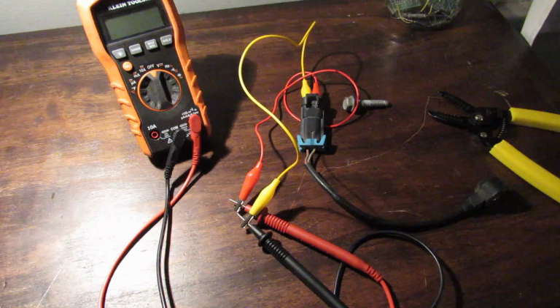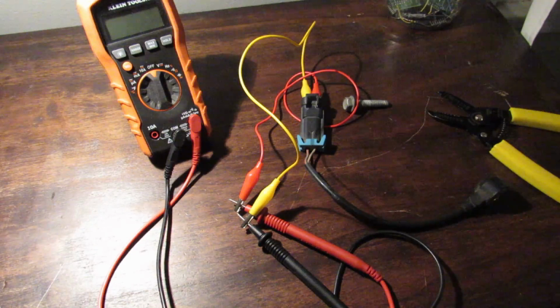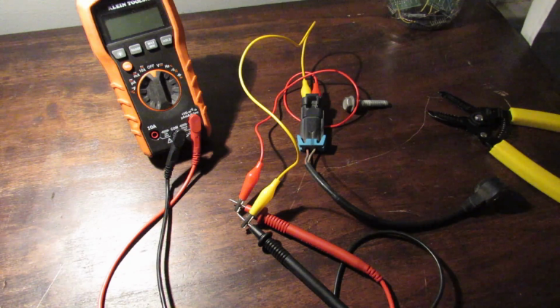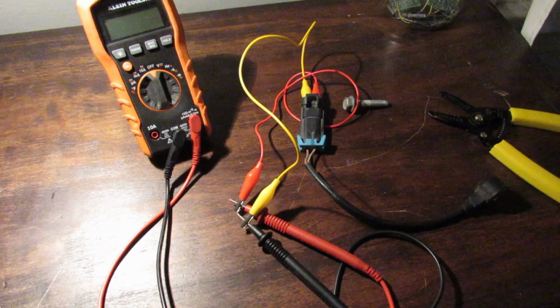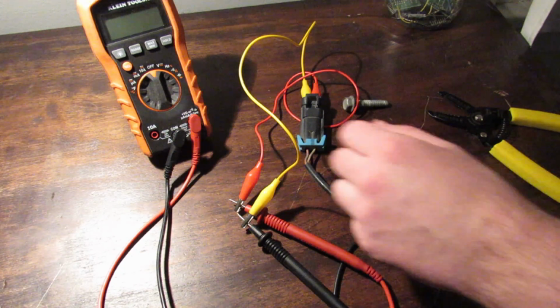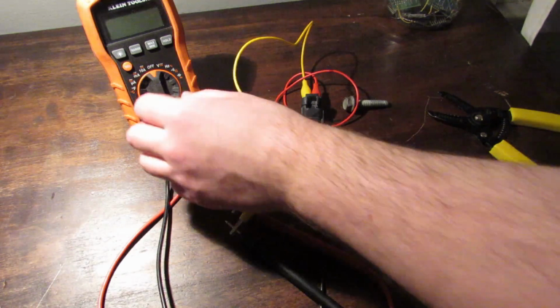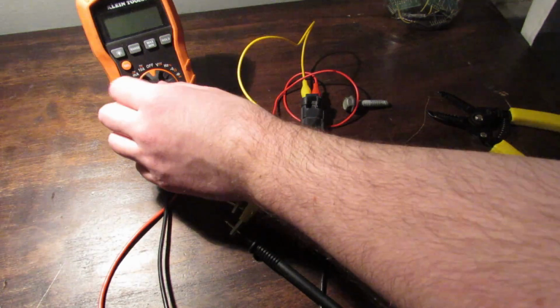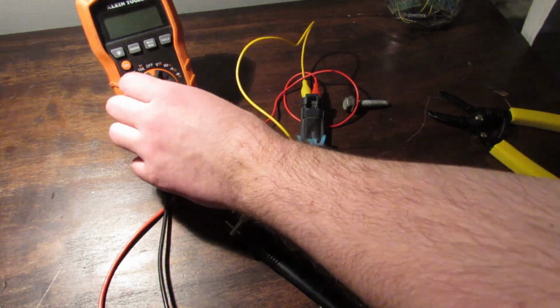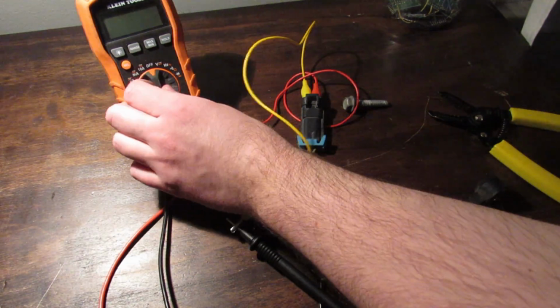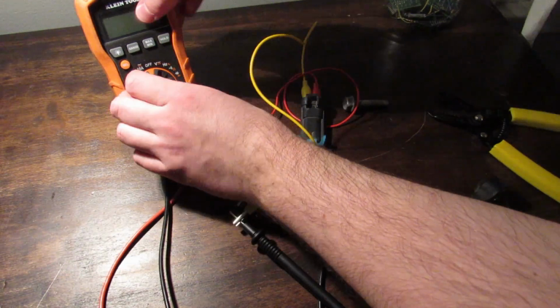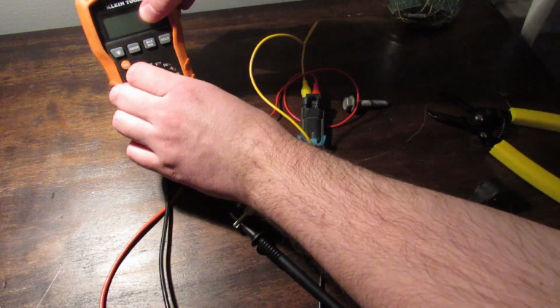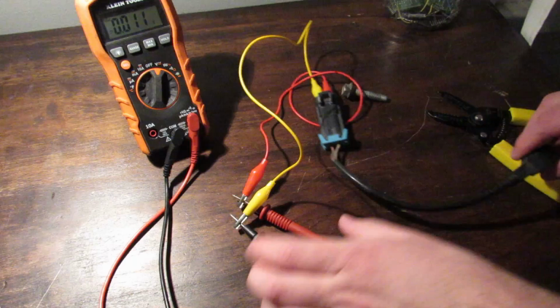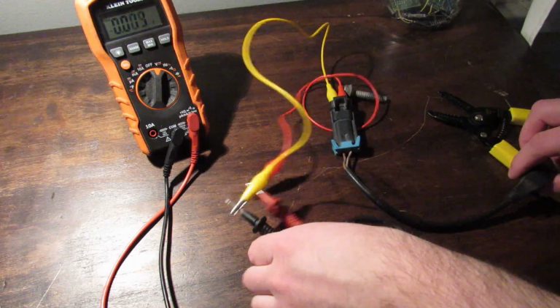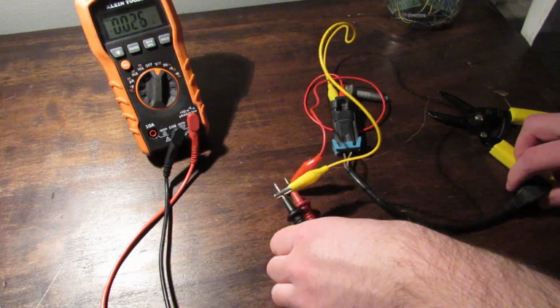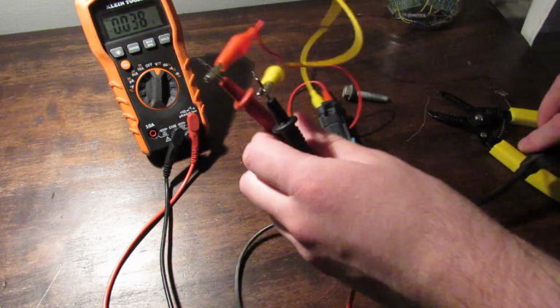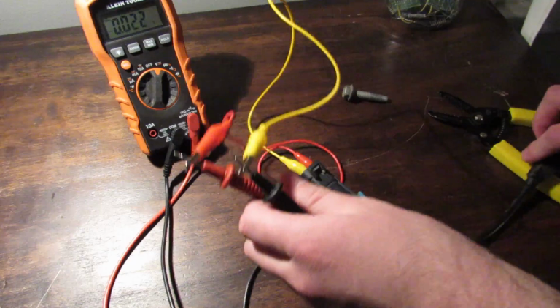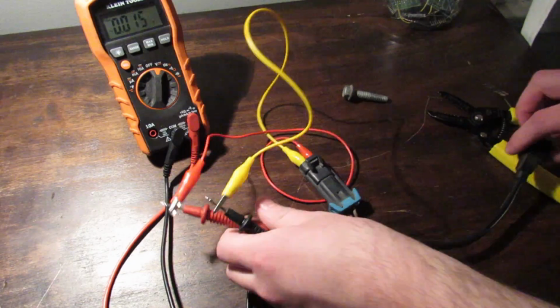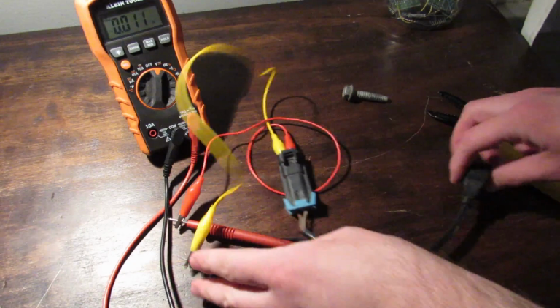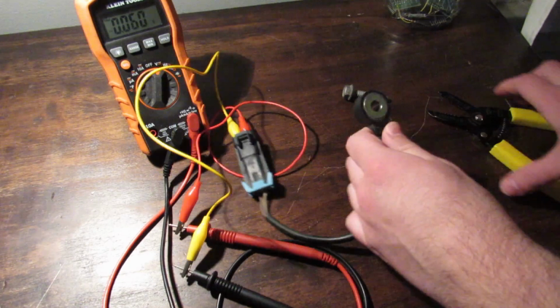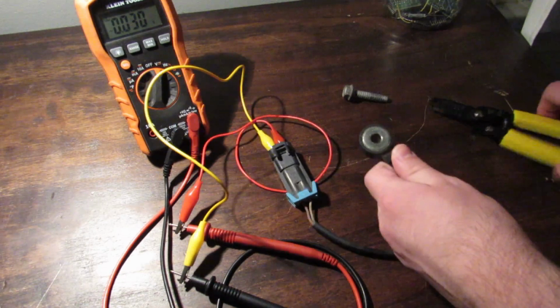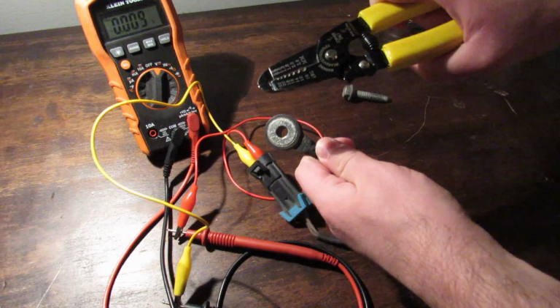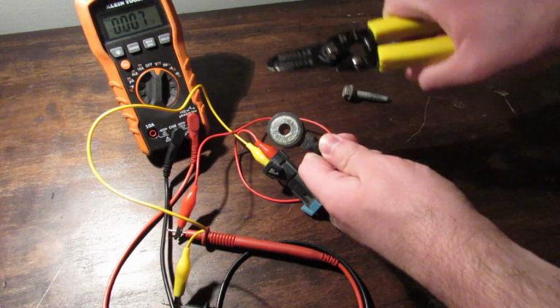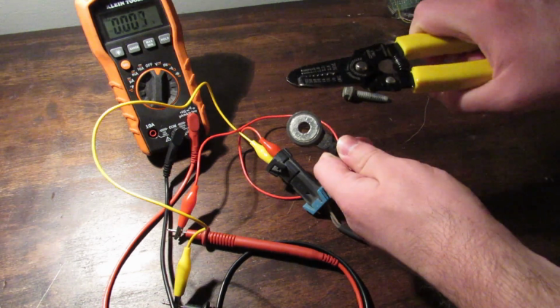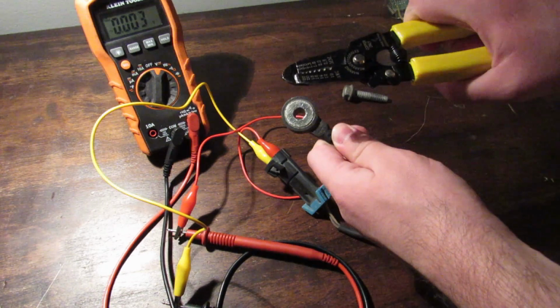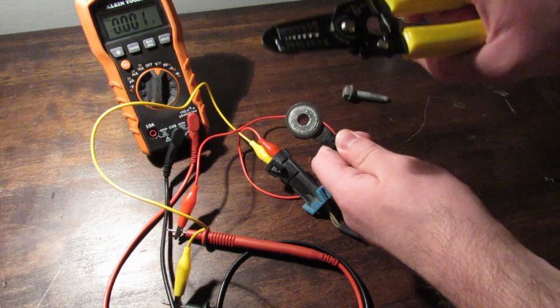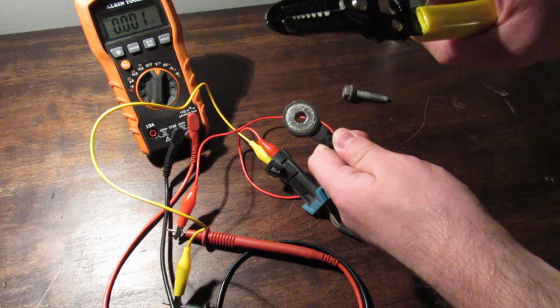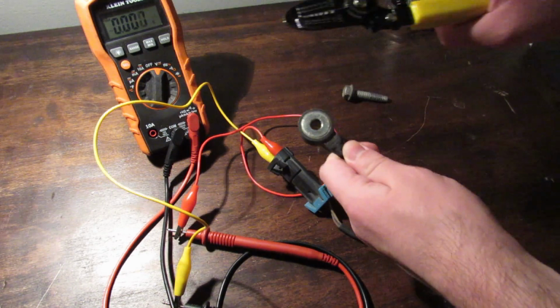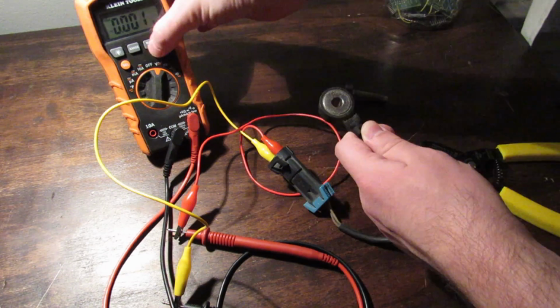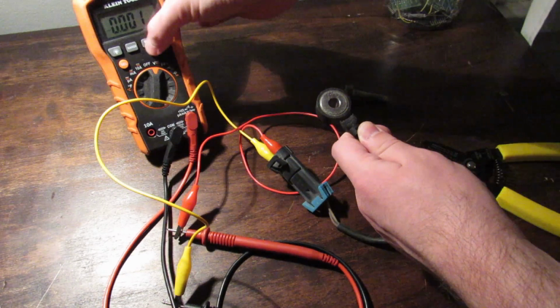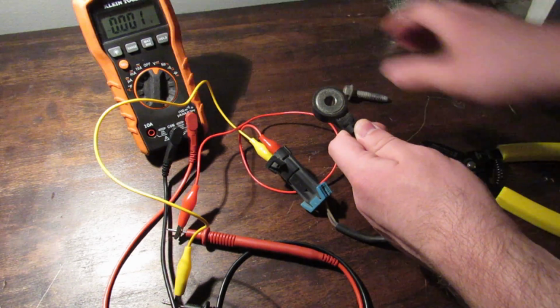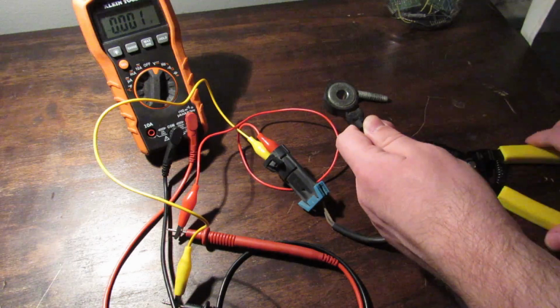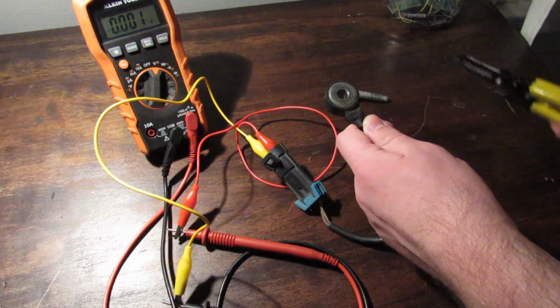You can test a knock sensor with a multimeter. Just set it to voltage and connect with alligator clips. Give it a good tap — I can set mine to max.